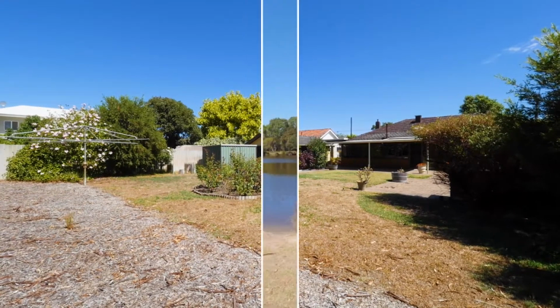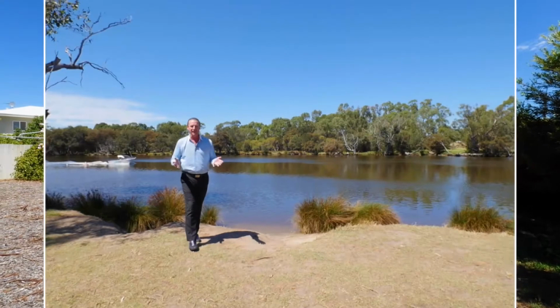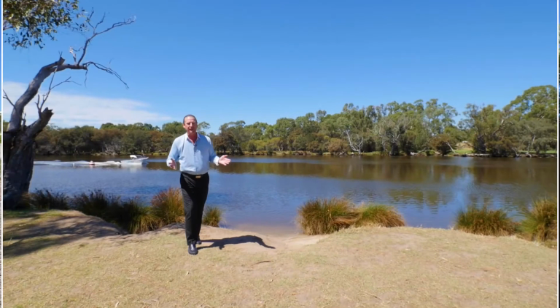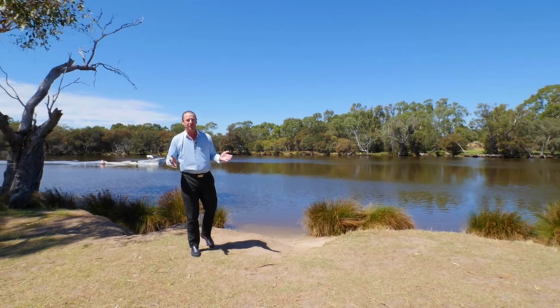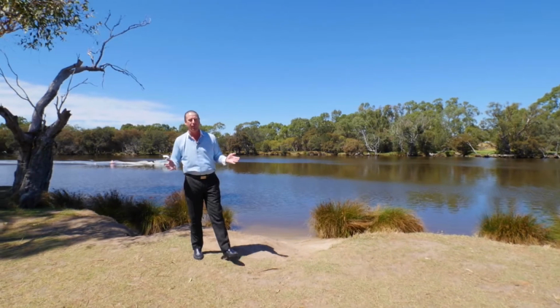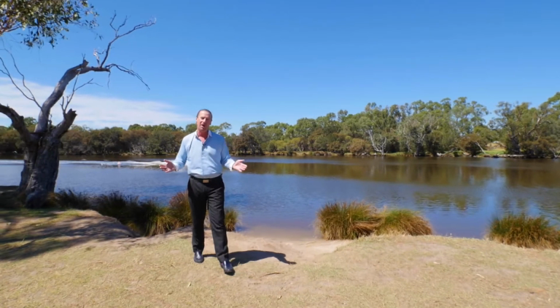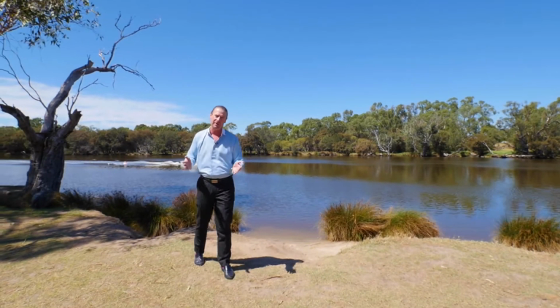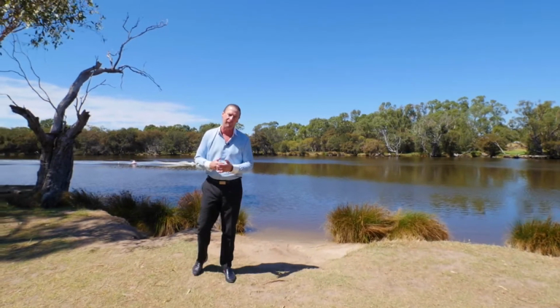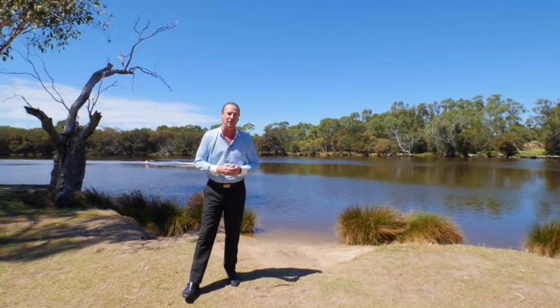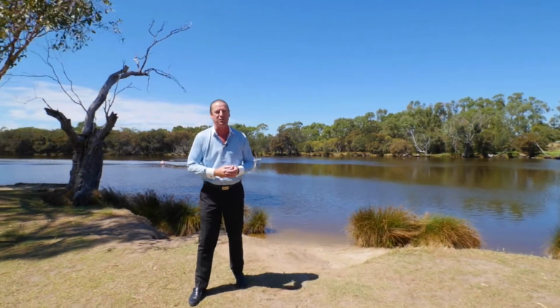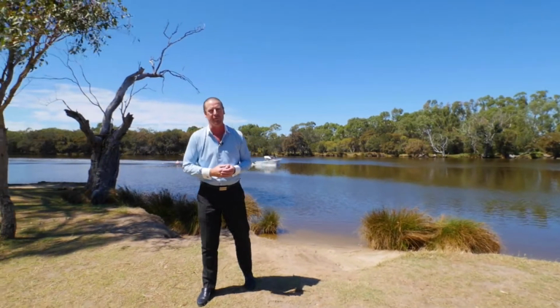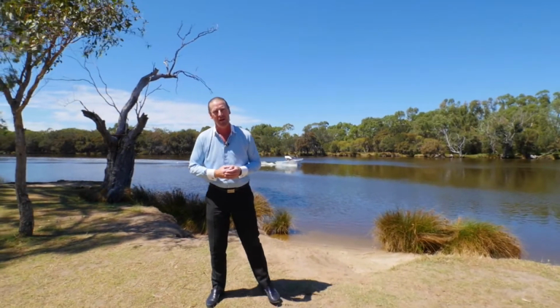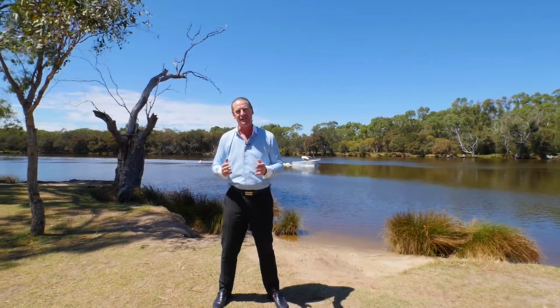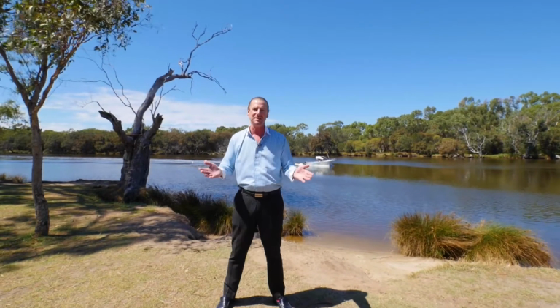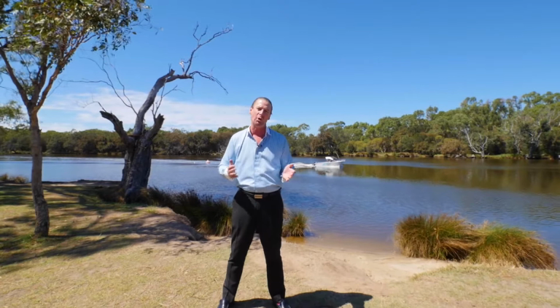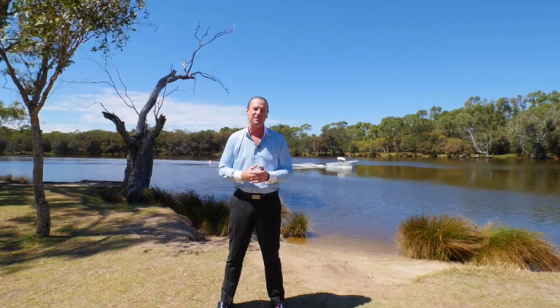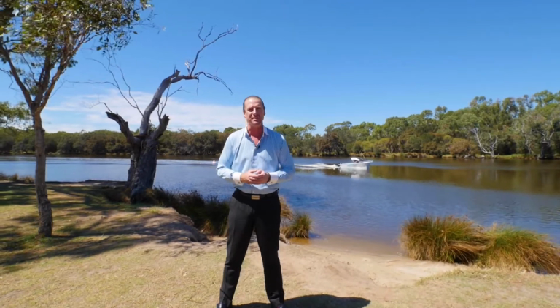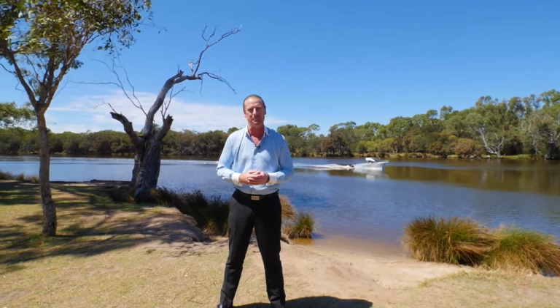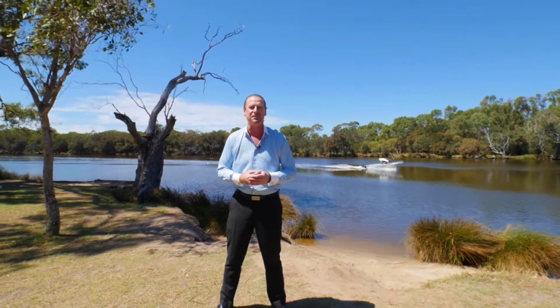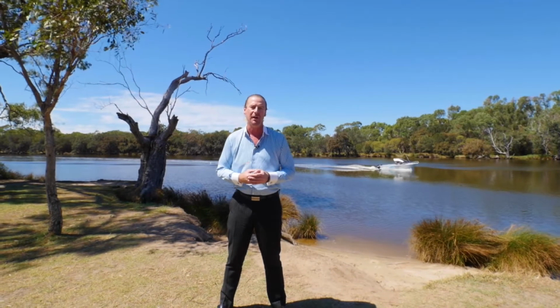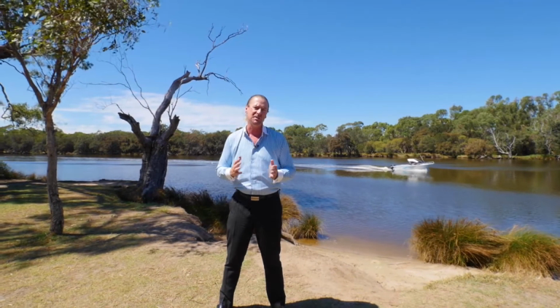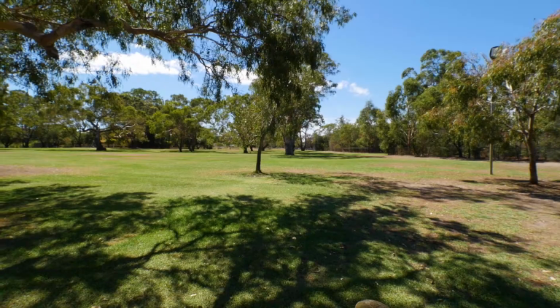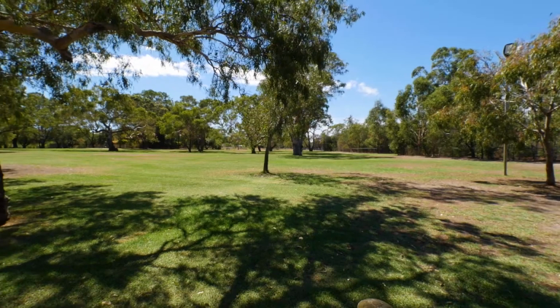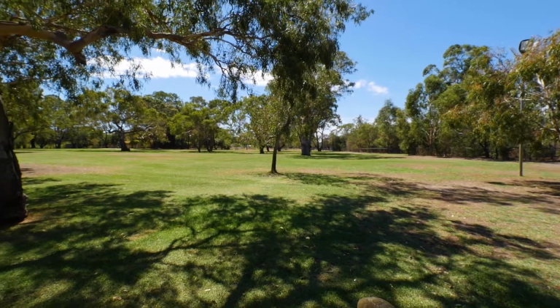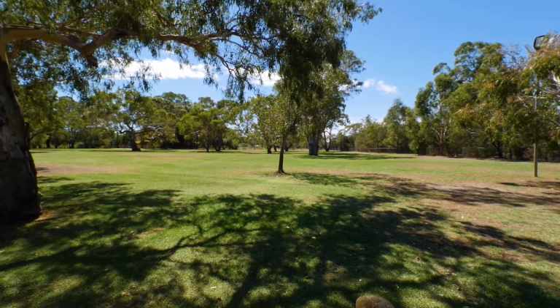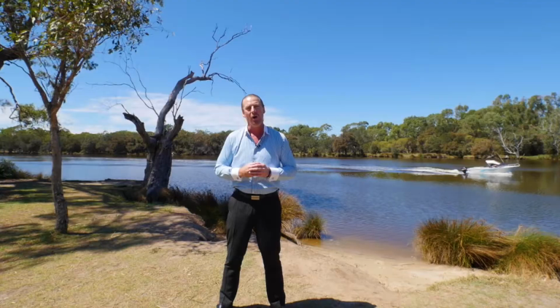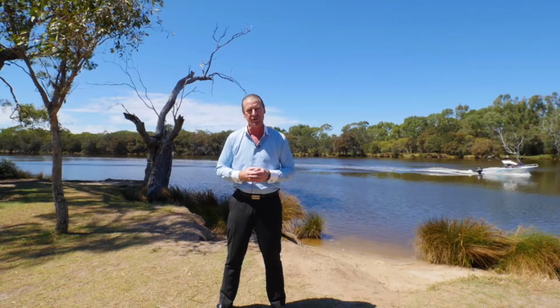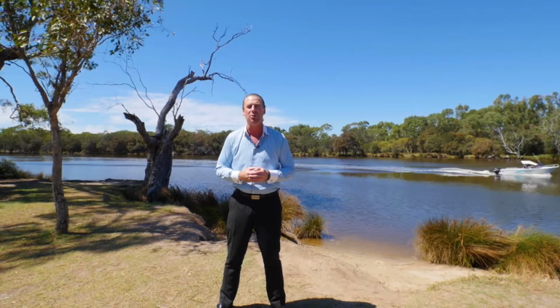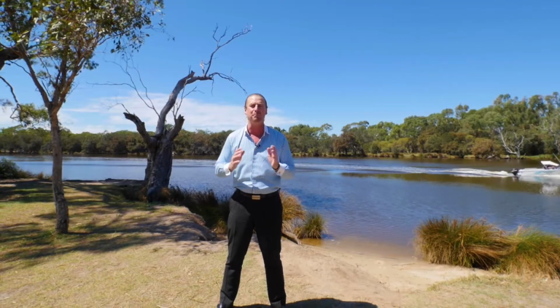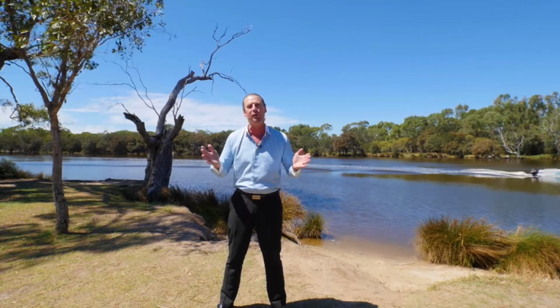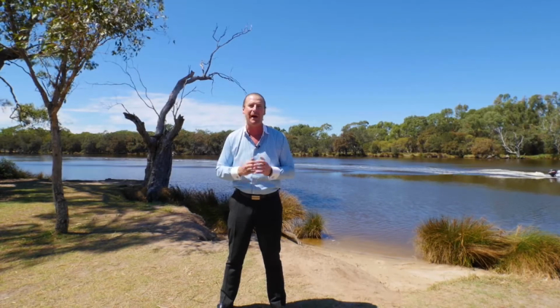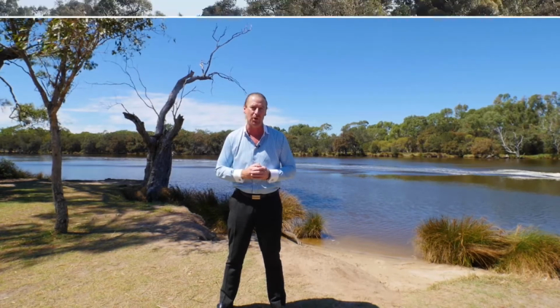Speaking of location, from this home you can kick a football into the Swan River, and it's easily walking distance to Sandy Beach Reserve, which is perfect for family functions or just enjoying this beautiful part of the world.